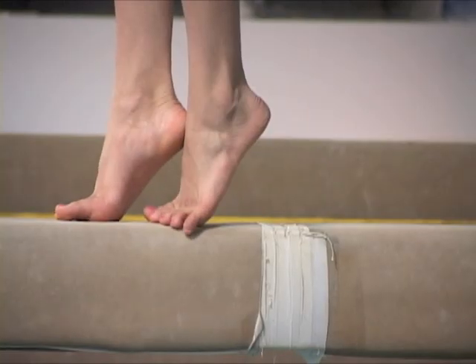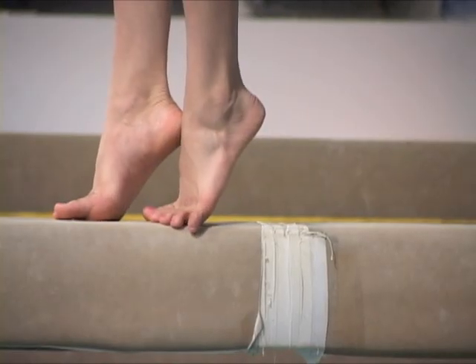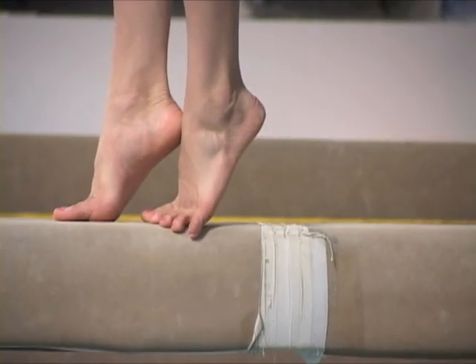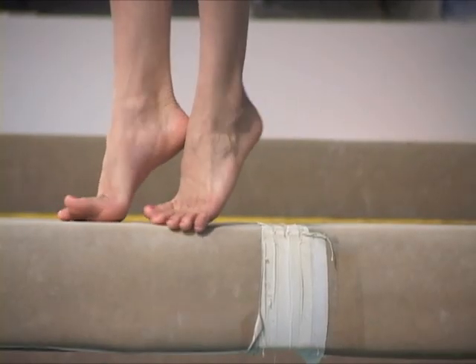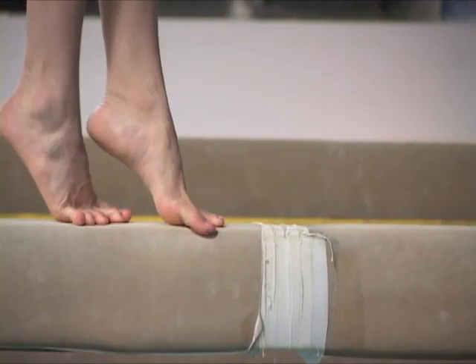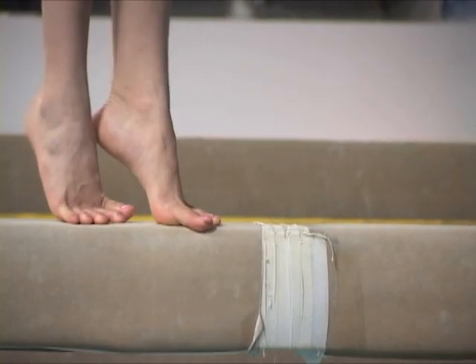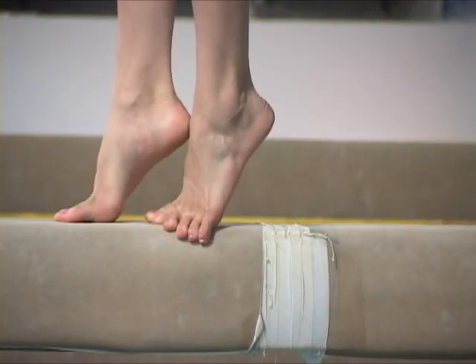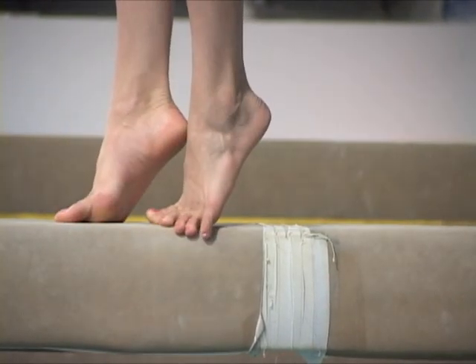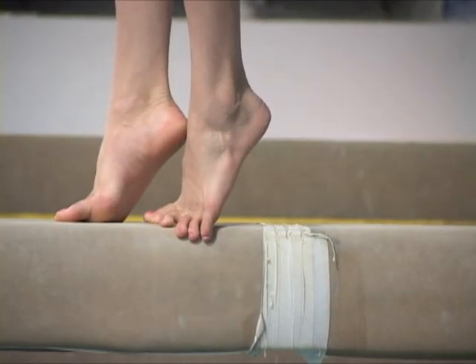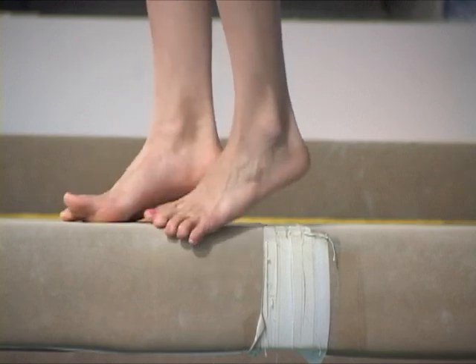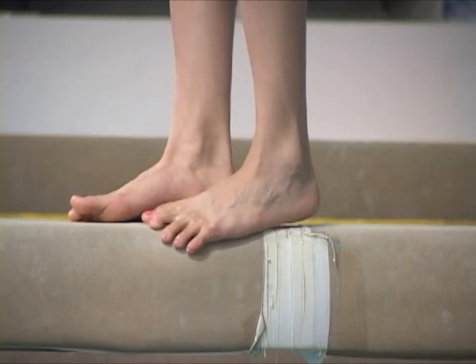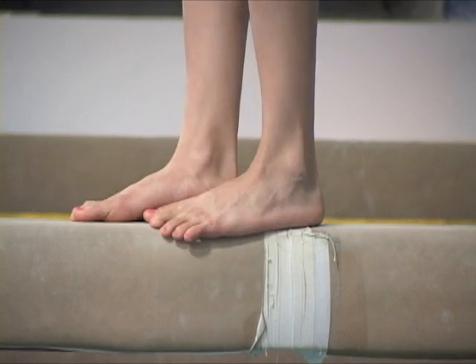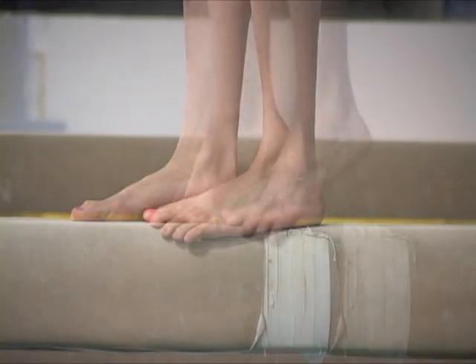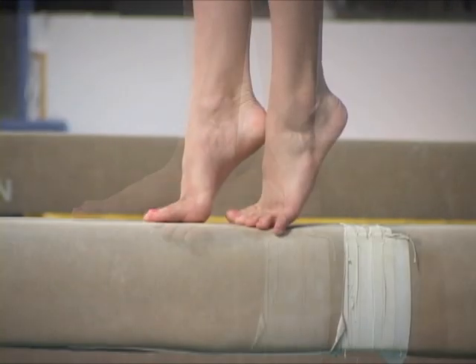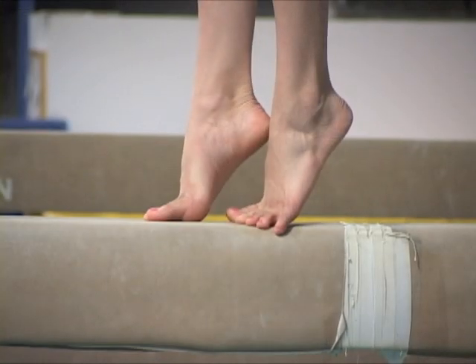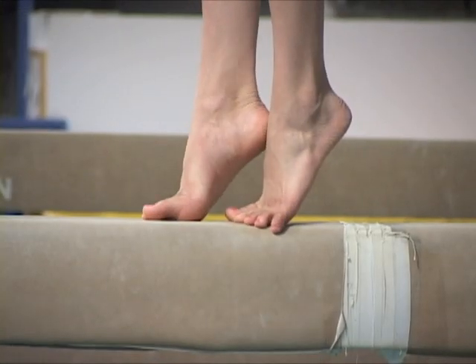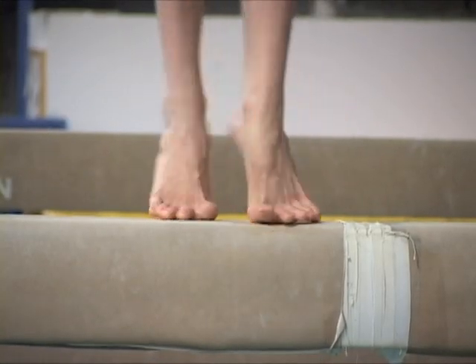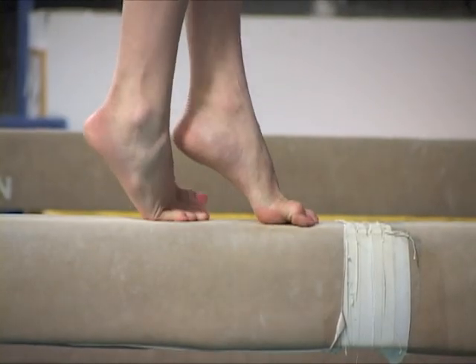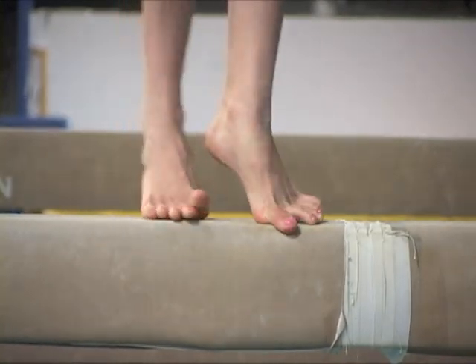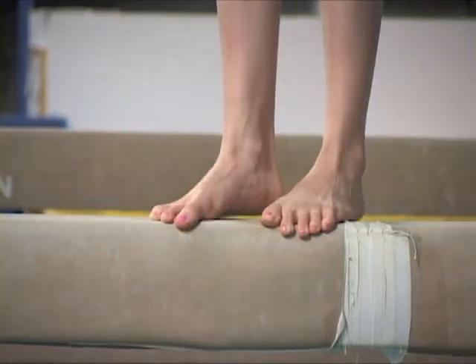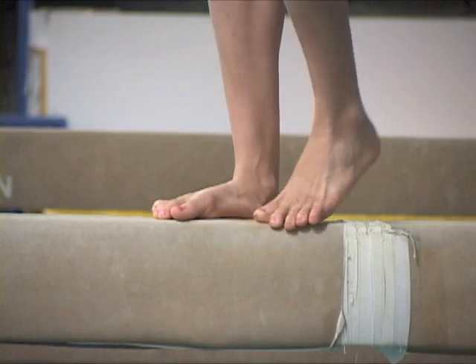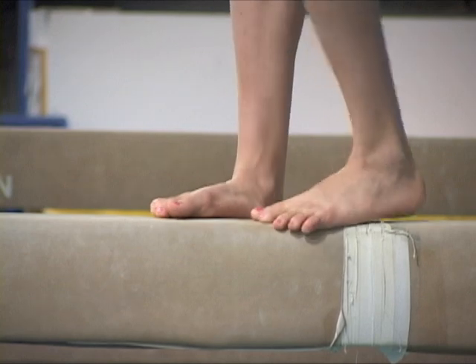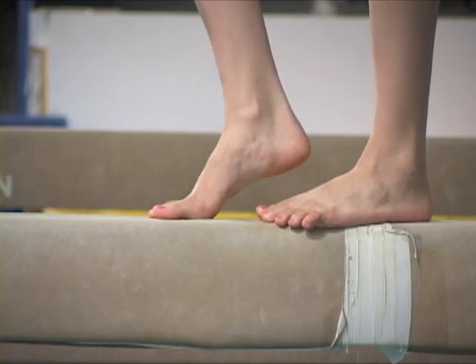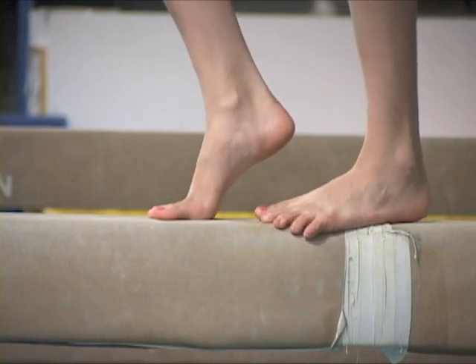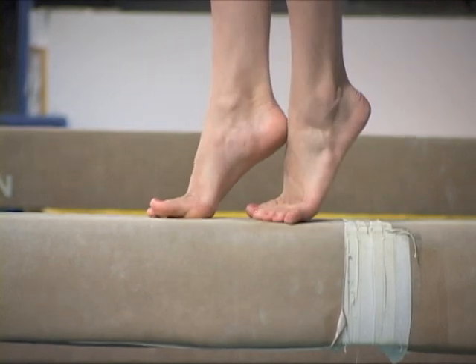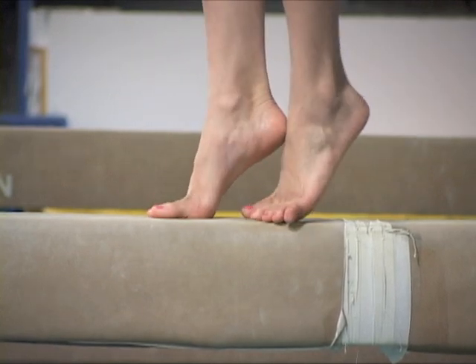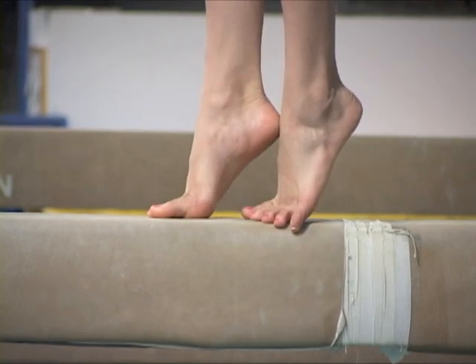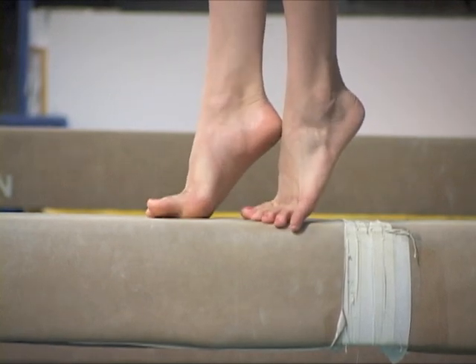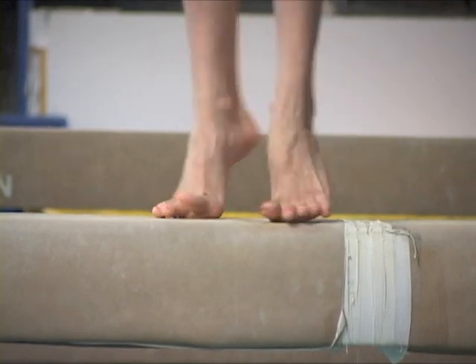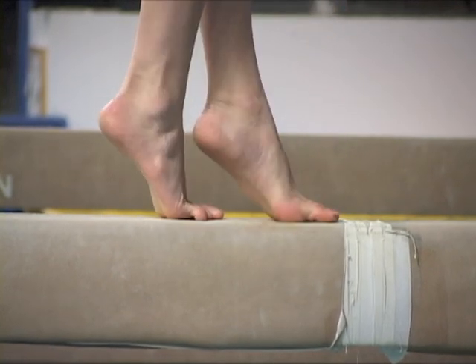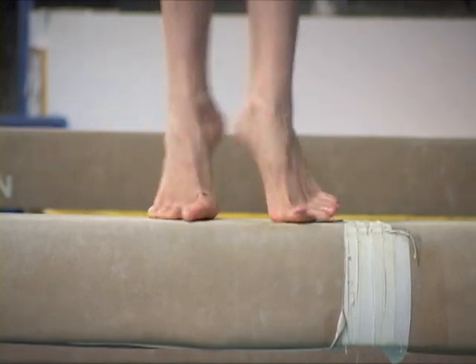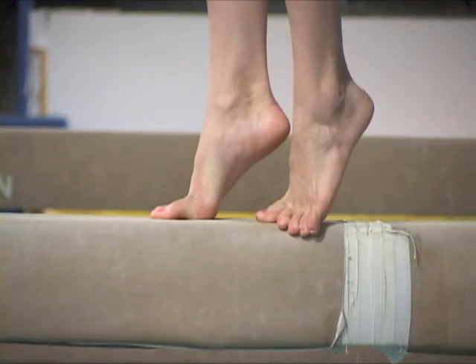Notice in this close-up how the athlete strives to stay up with the feet close. Here the gymnast's feet come down too quickly. Now in this last example, the gymnast manages to finish with a pause and a tall relevé before coming down.